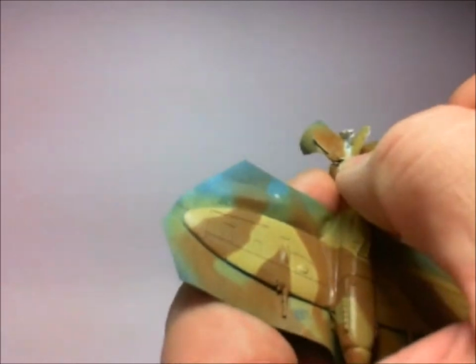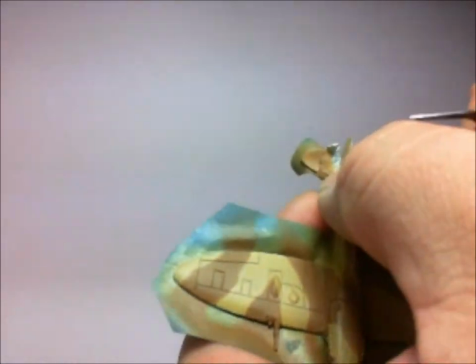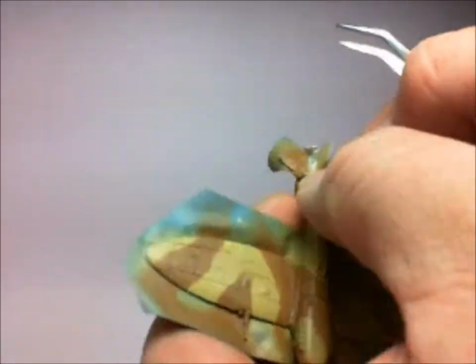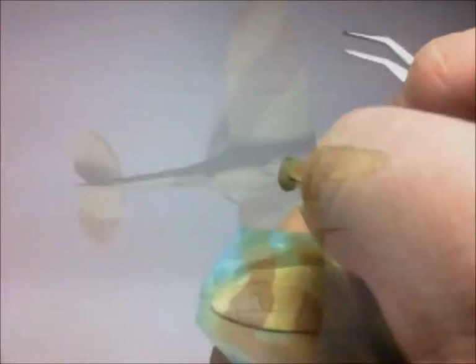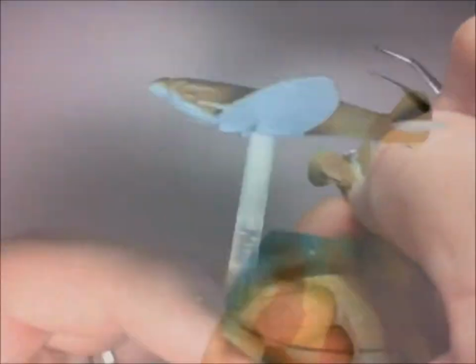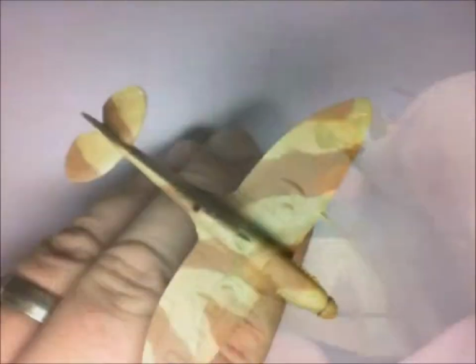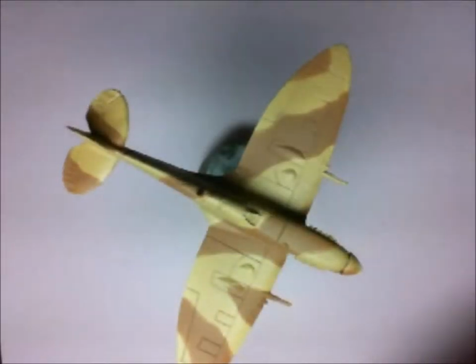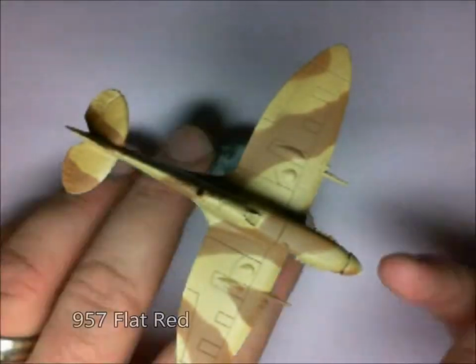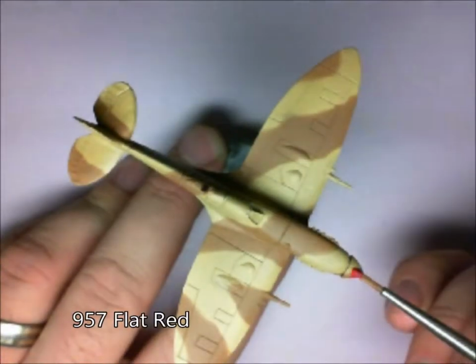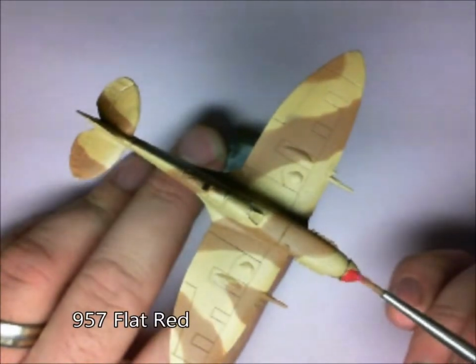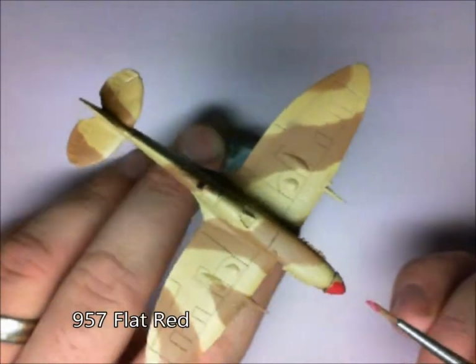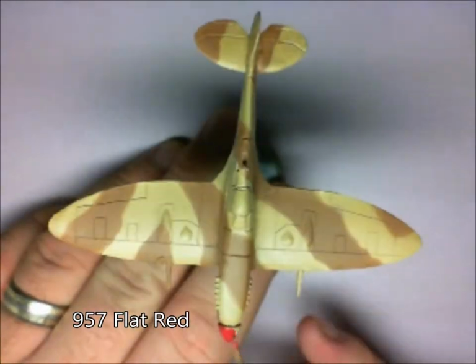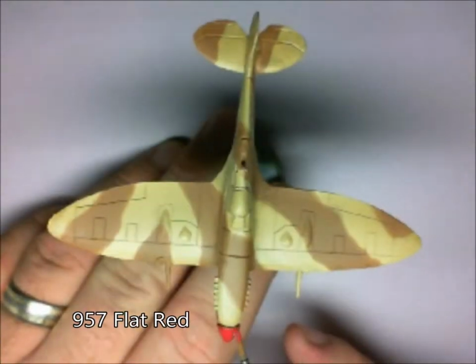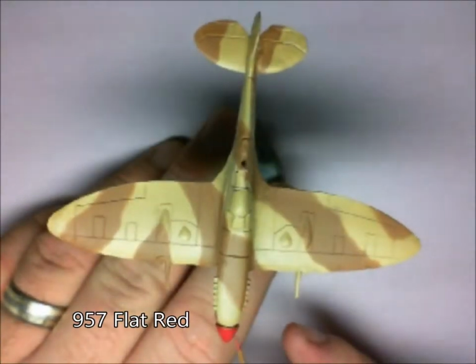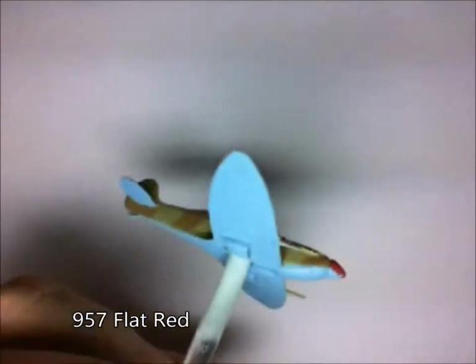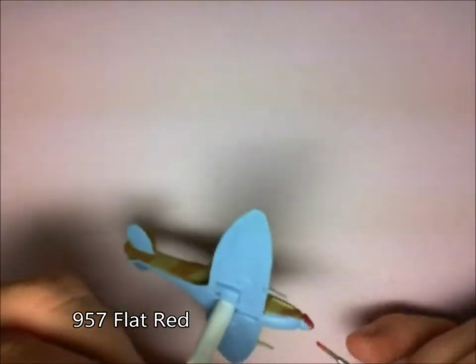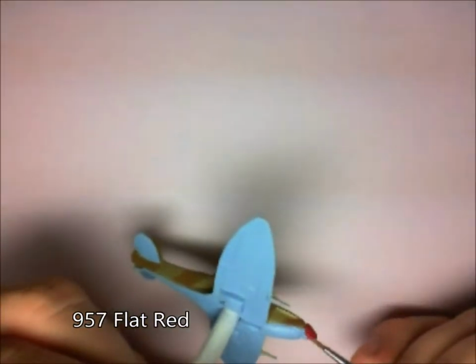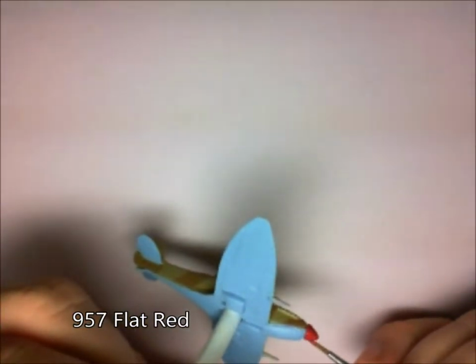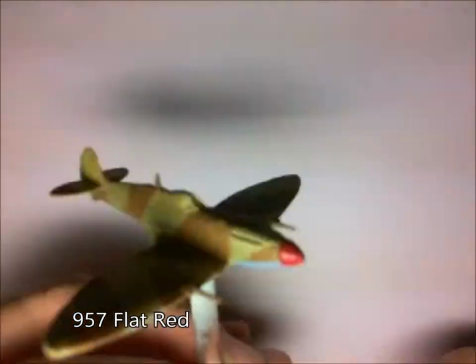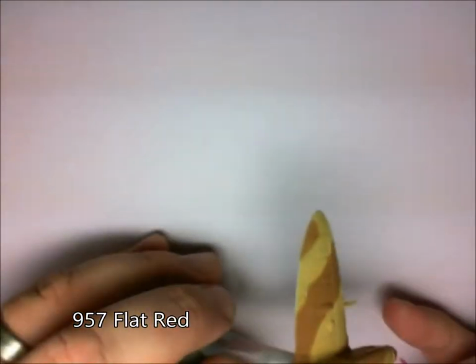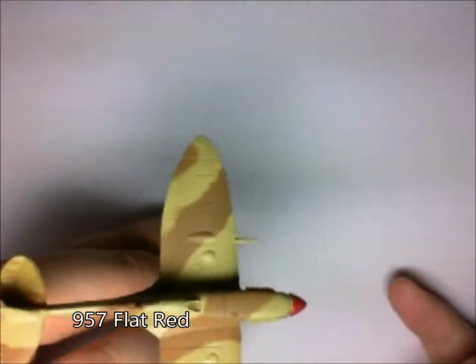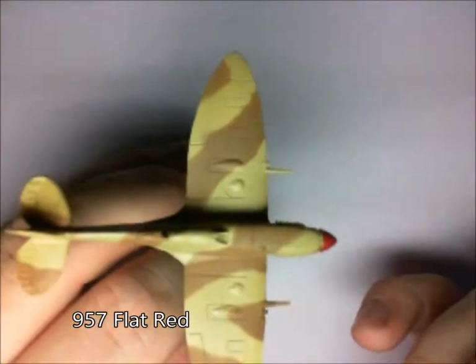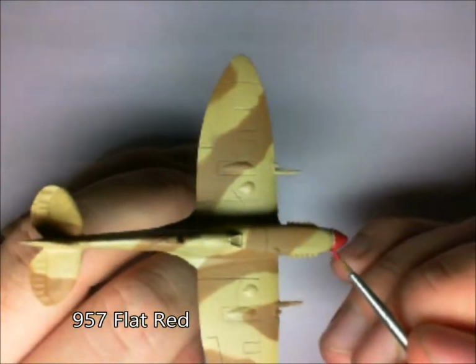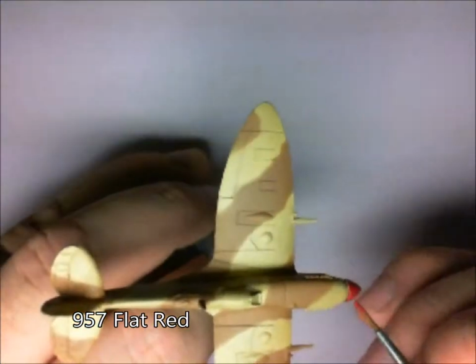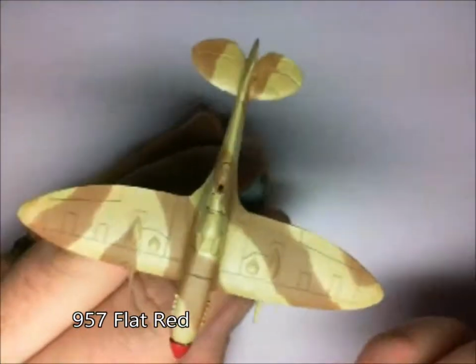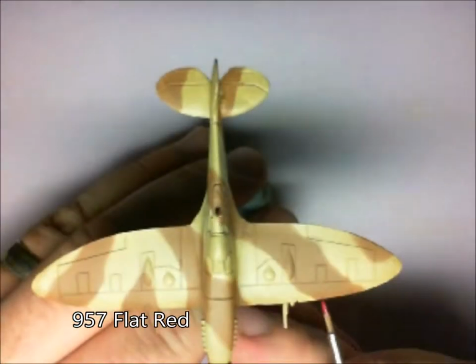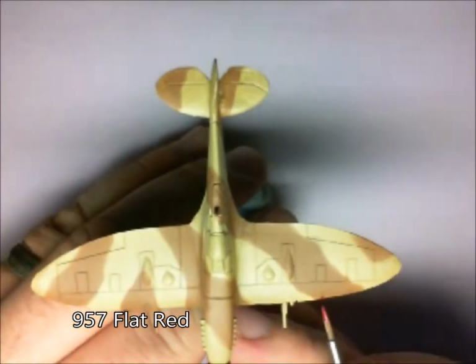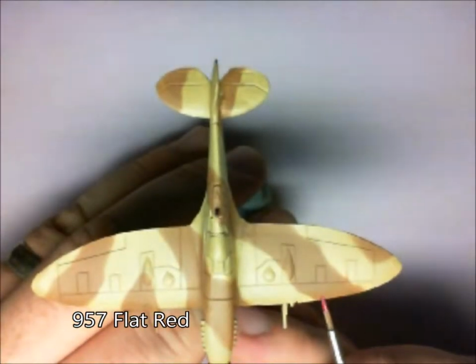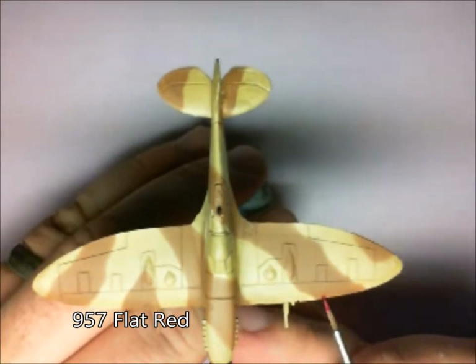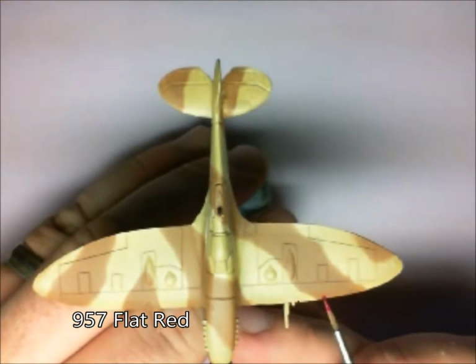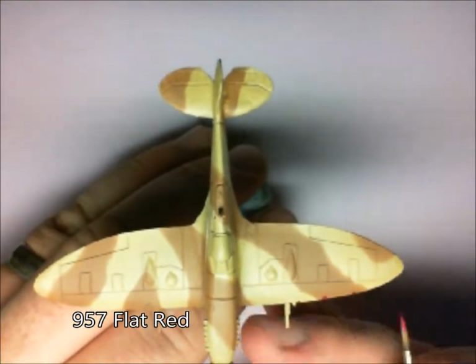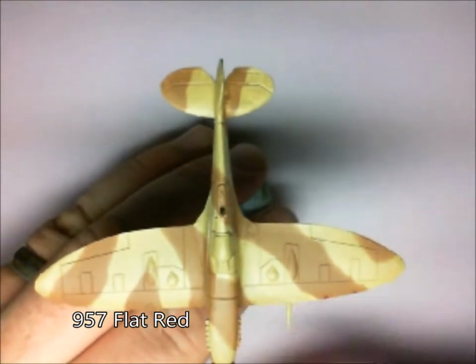Fantastic! Now let's get the brush out — flat red for the nose. Also, those gun ports there, just giving those a little touch of red.